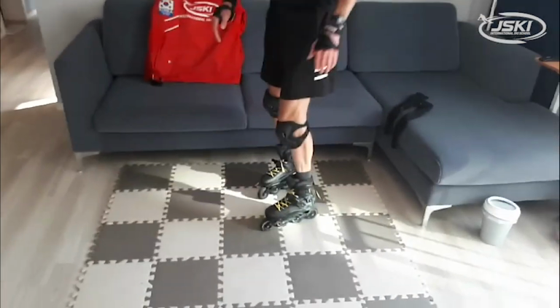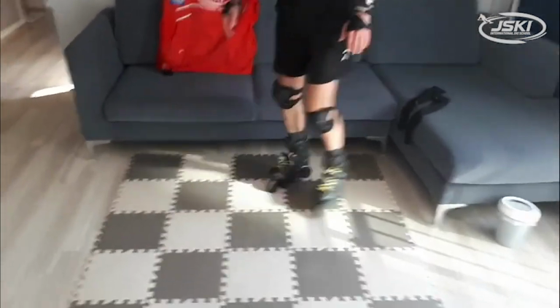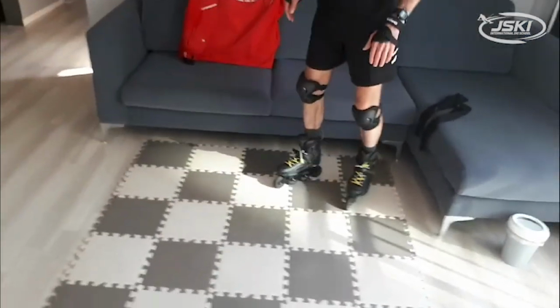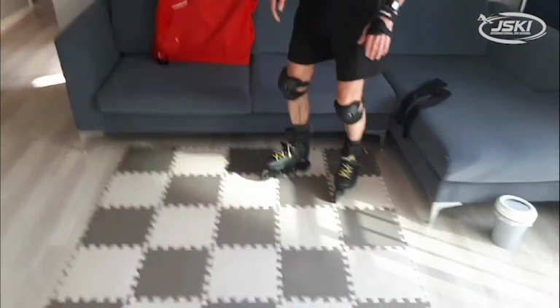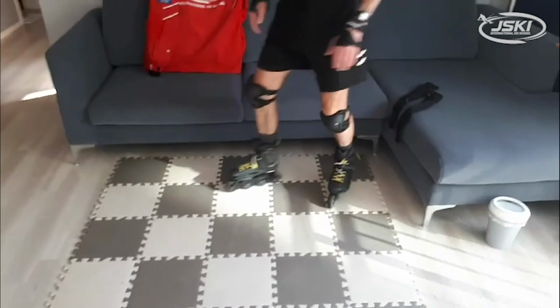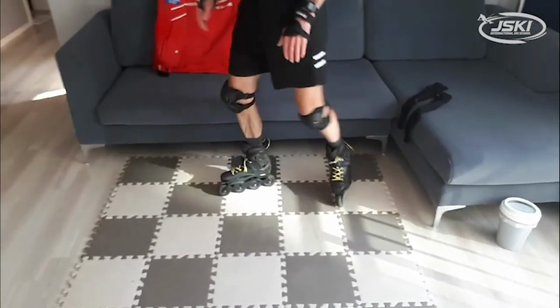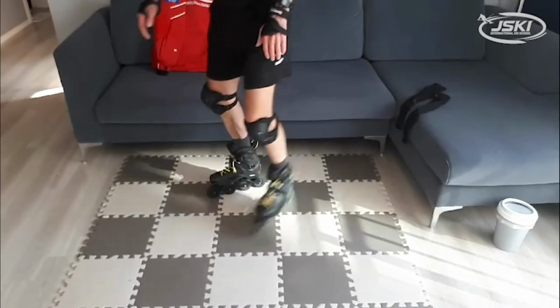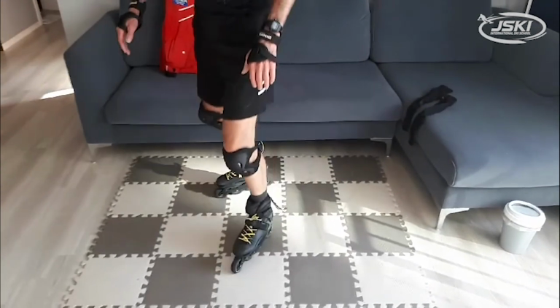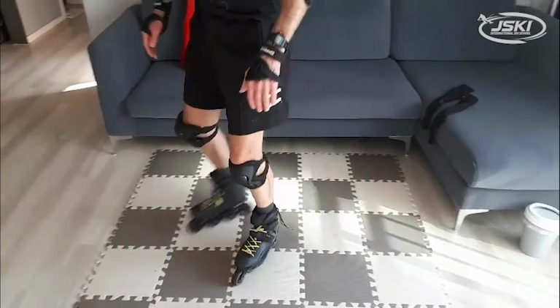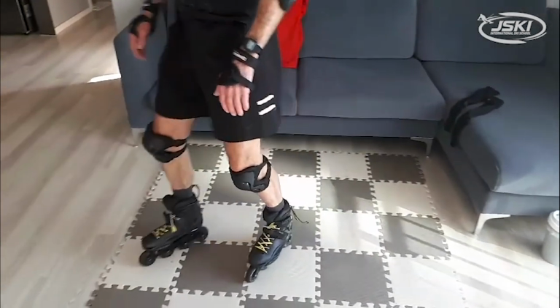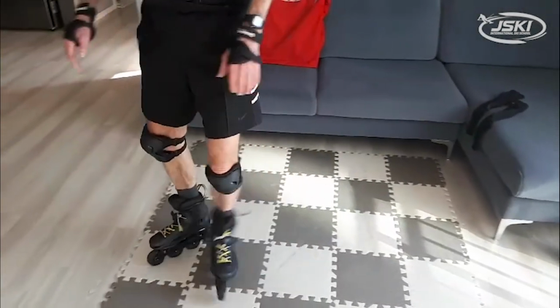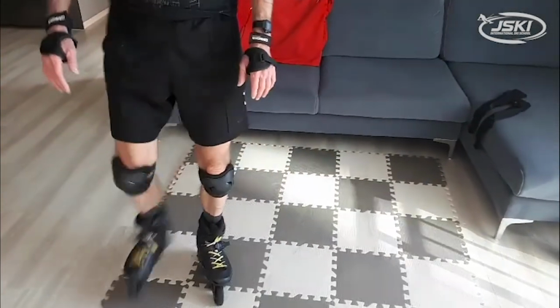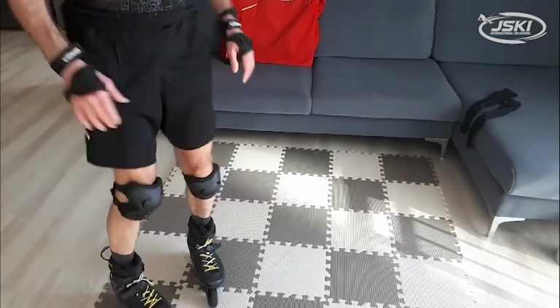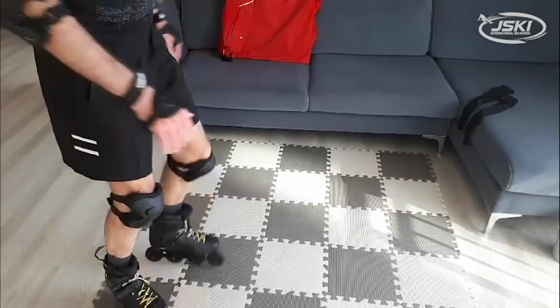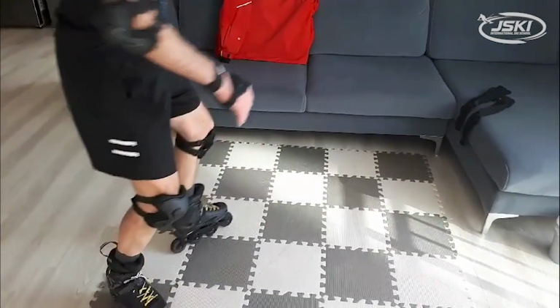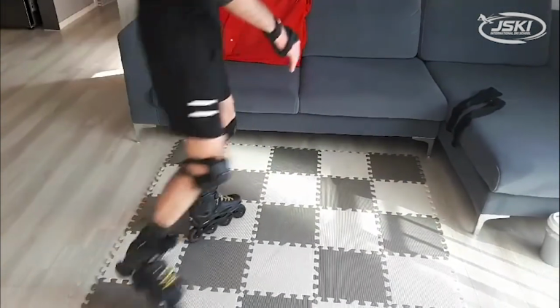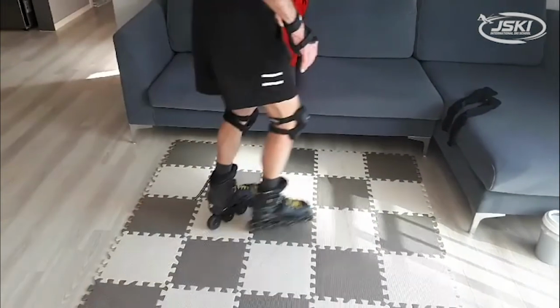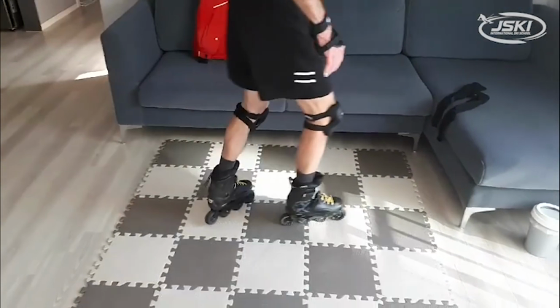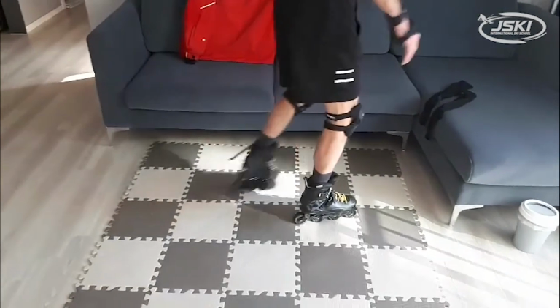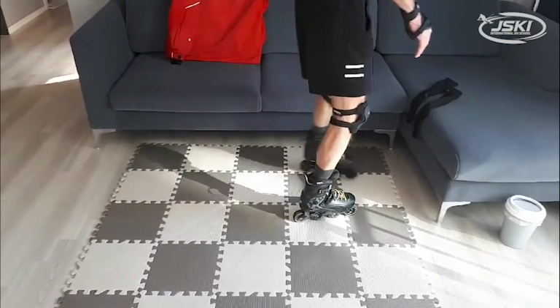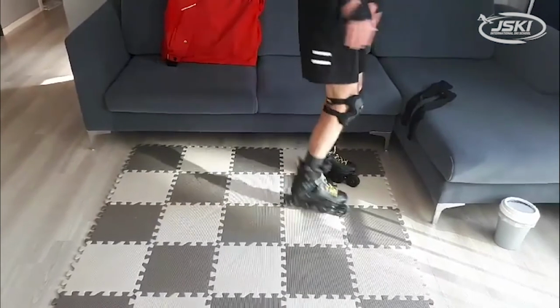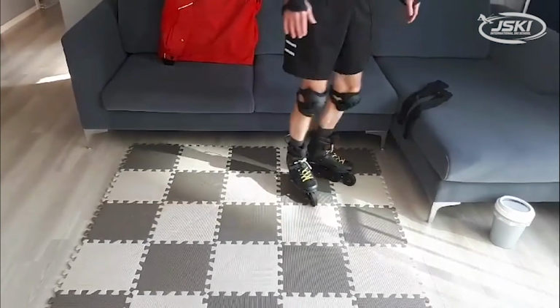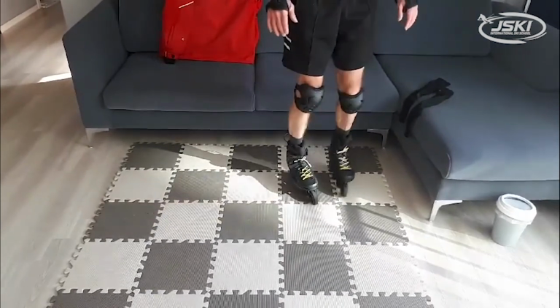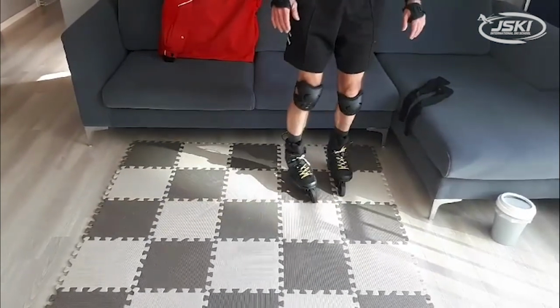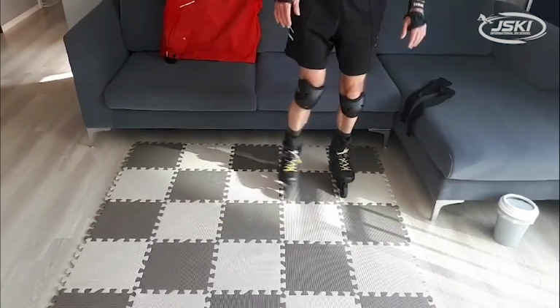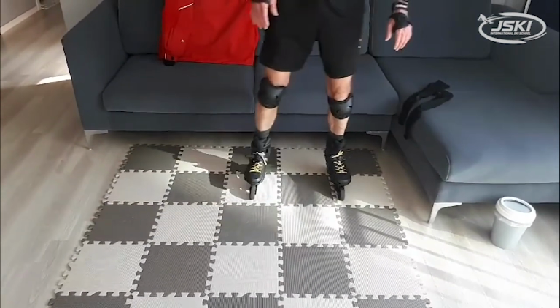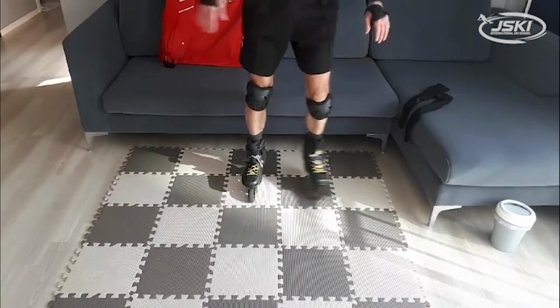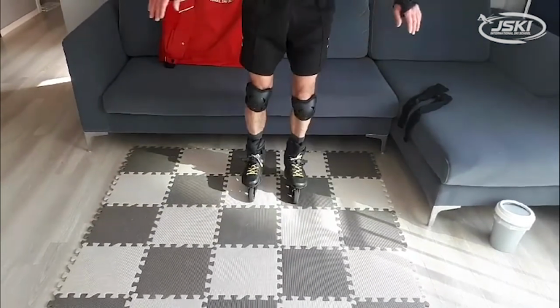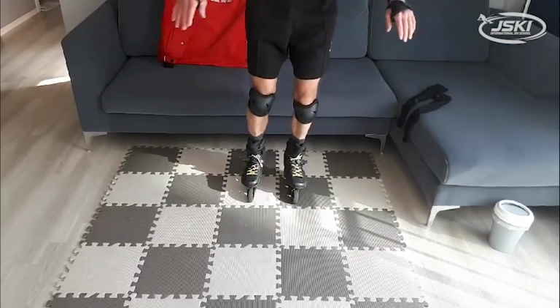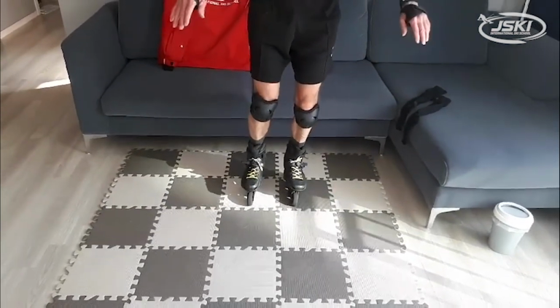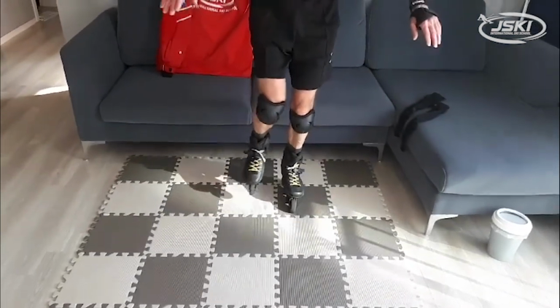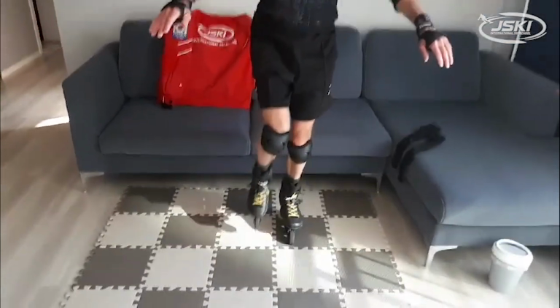It's easier to slow down and stop when you're on a surface like this rather than on concrete or asphalt like outside.